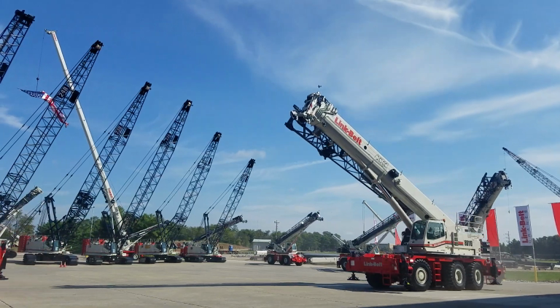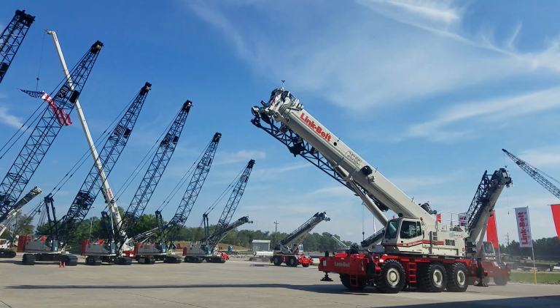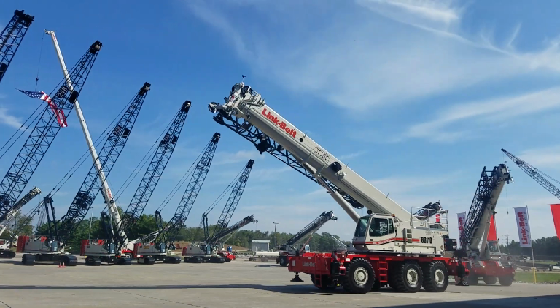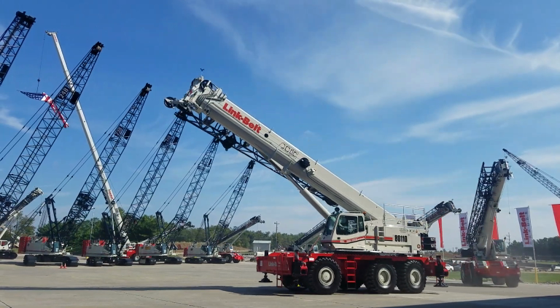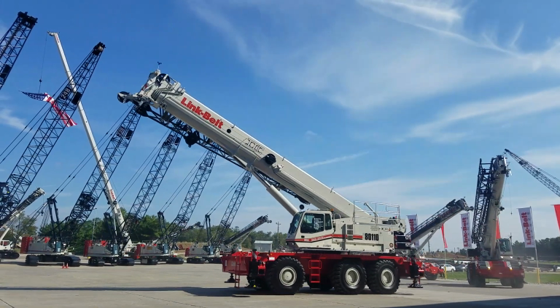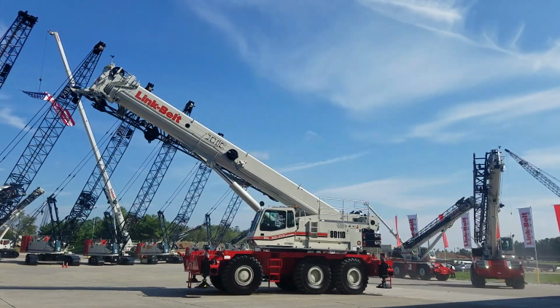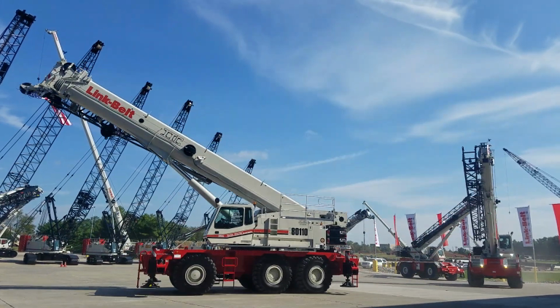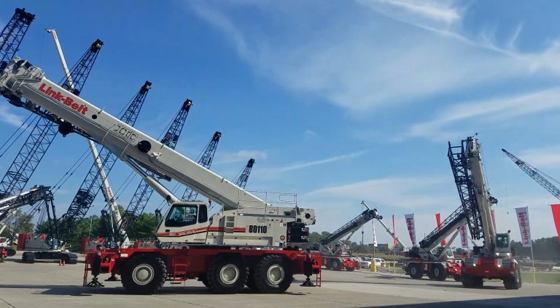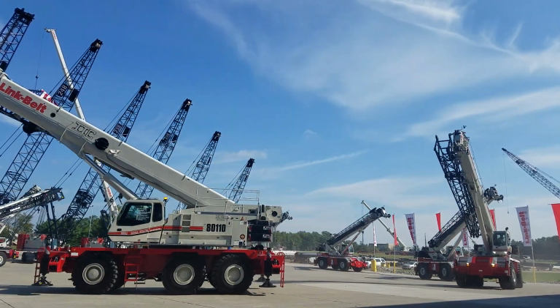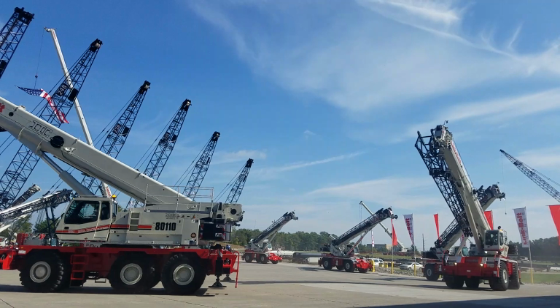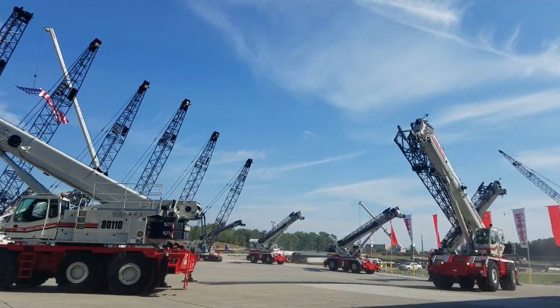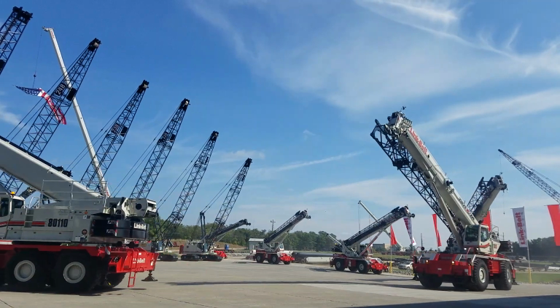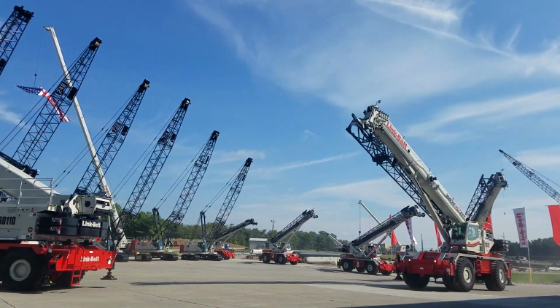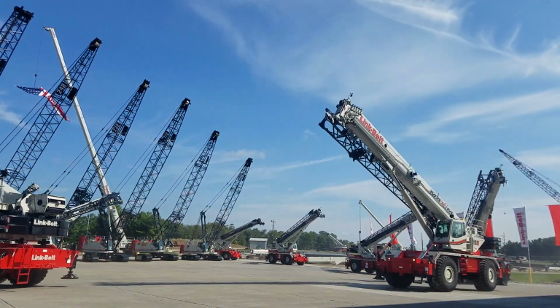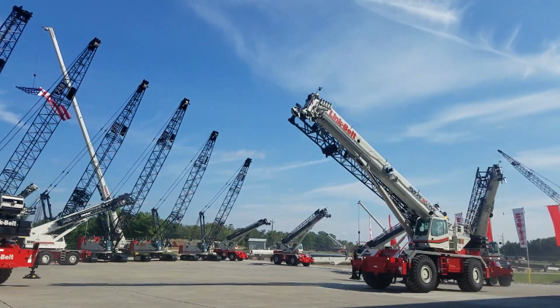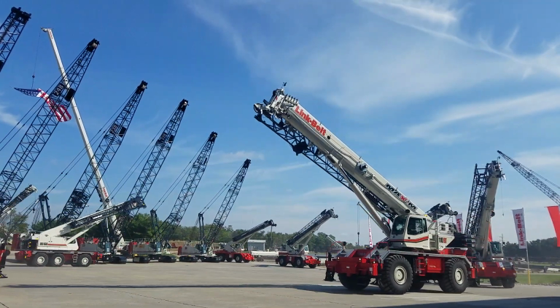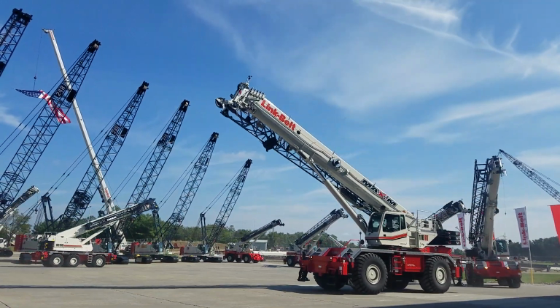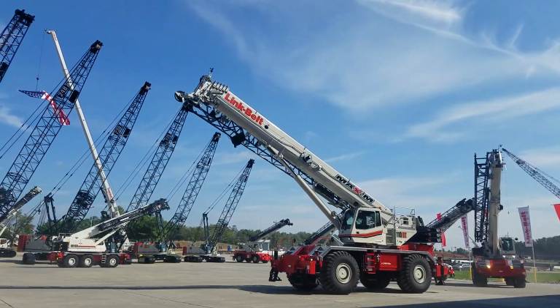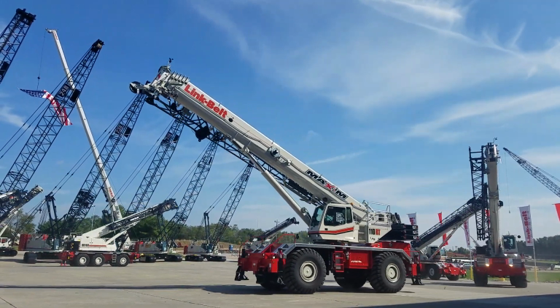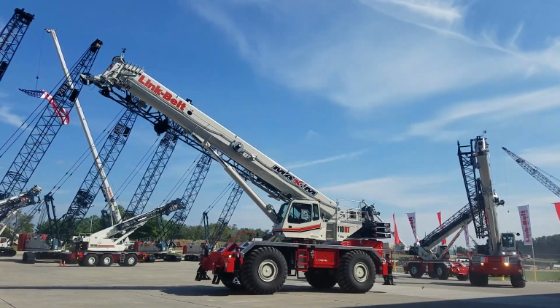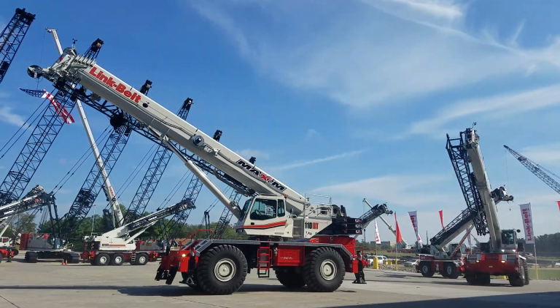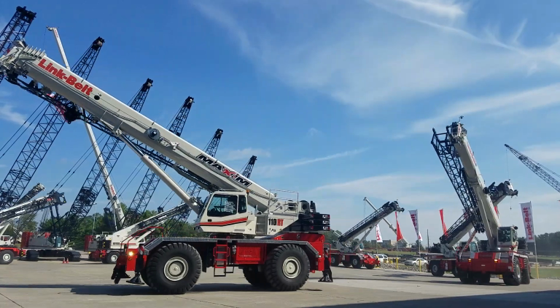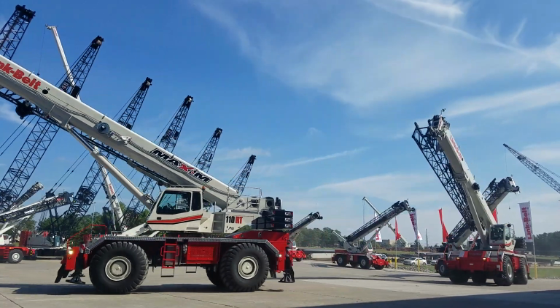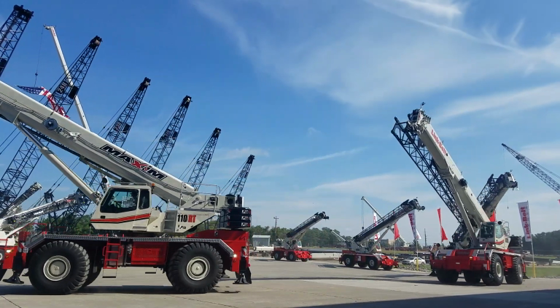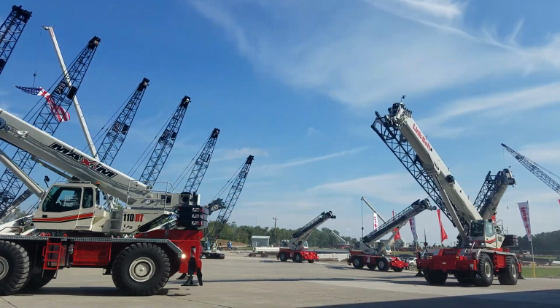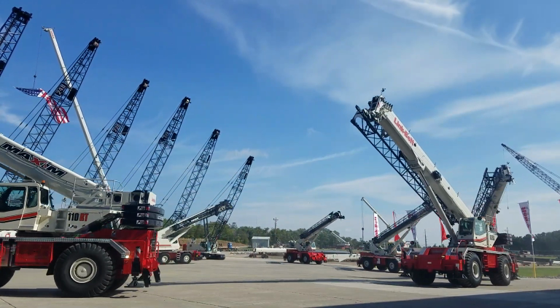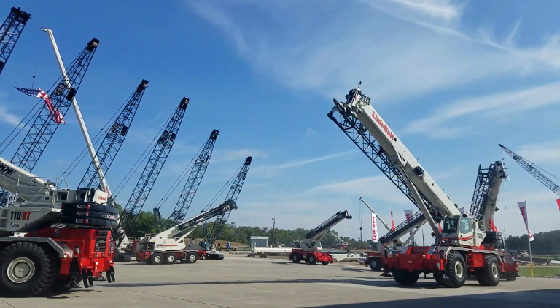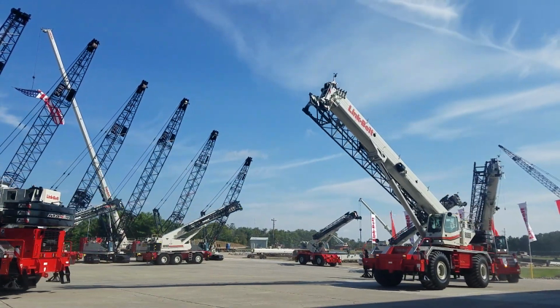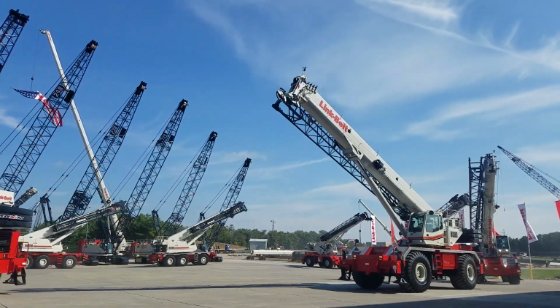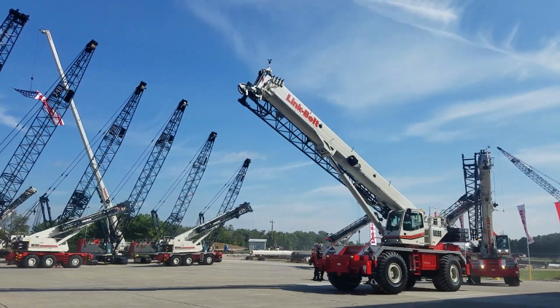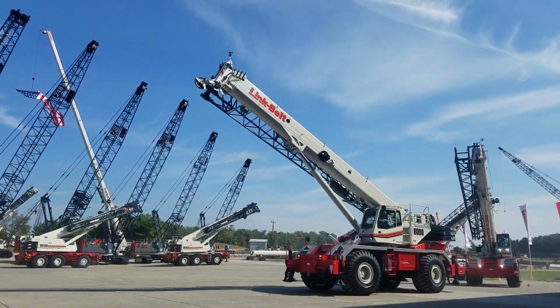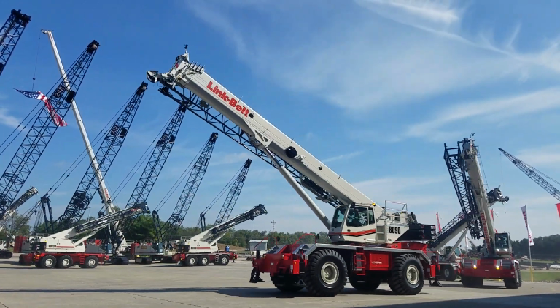Whether you need a four-wheel rough terrain or require the larger capacities and tight turning radius of the hydrostatic drive units, Link-Belt has a rough terrain to help with your project. From 50 to 160 tons, Link-Belt's lineup of rough terrain cranes has you covered.